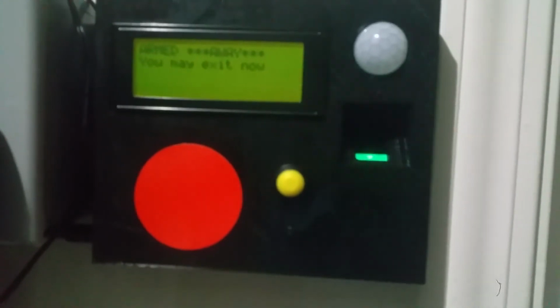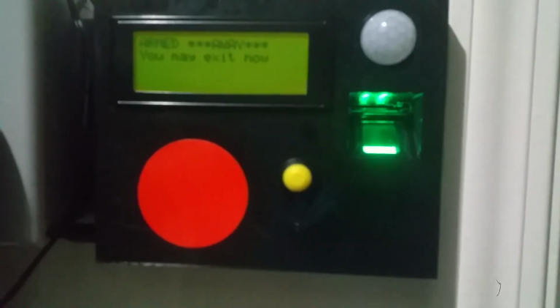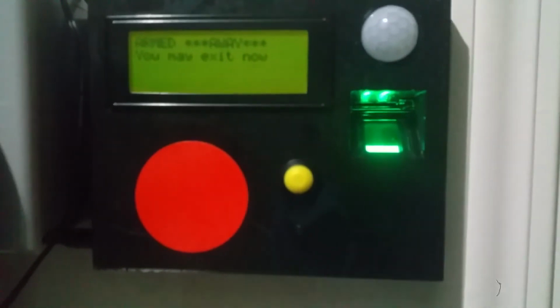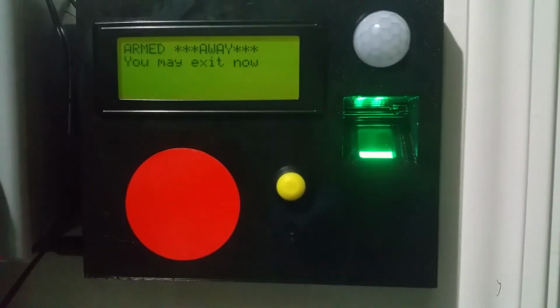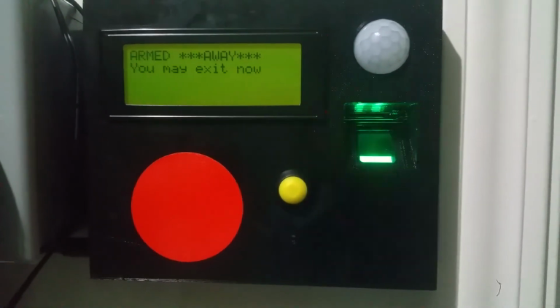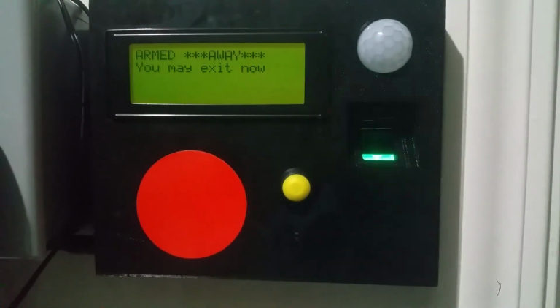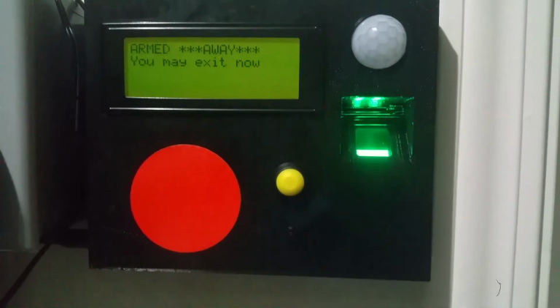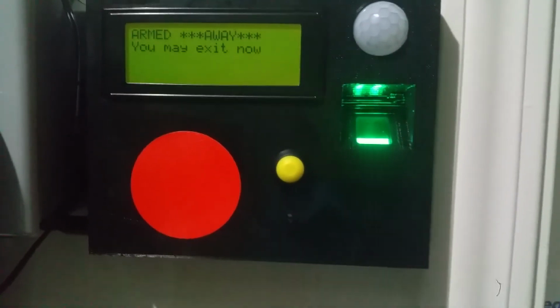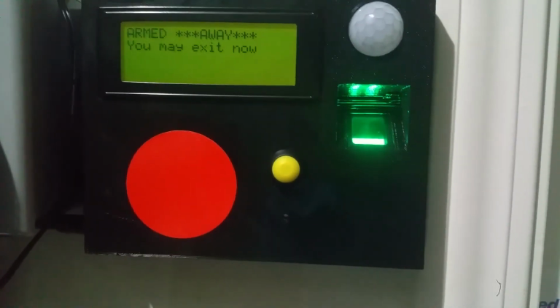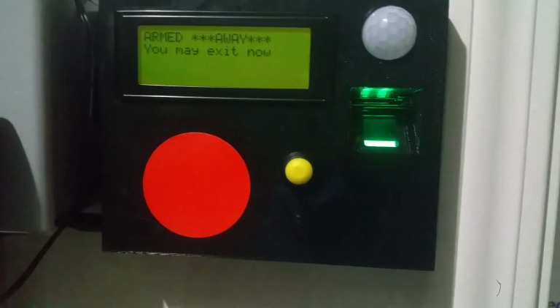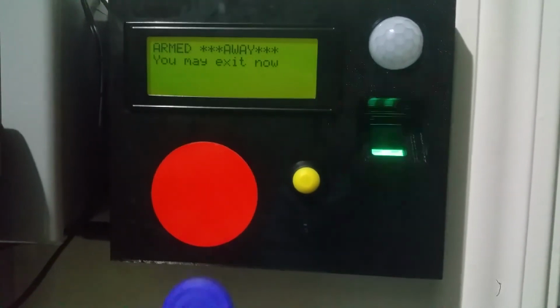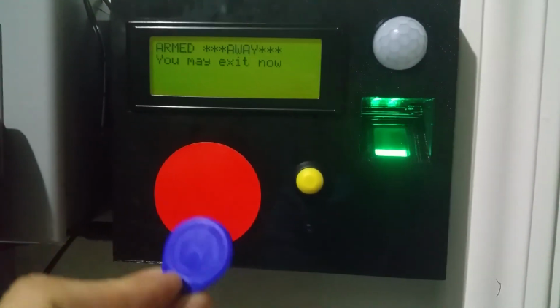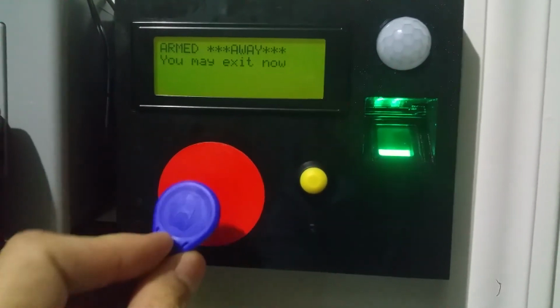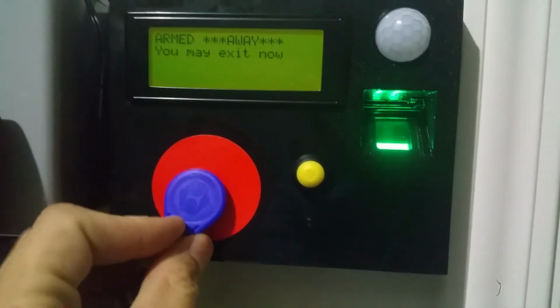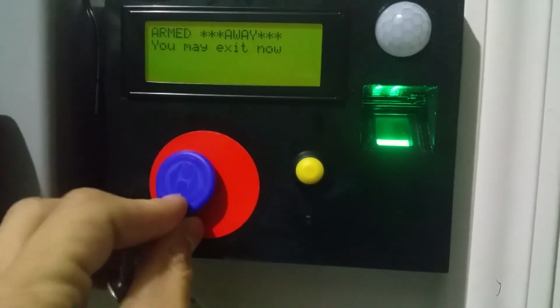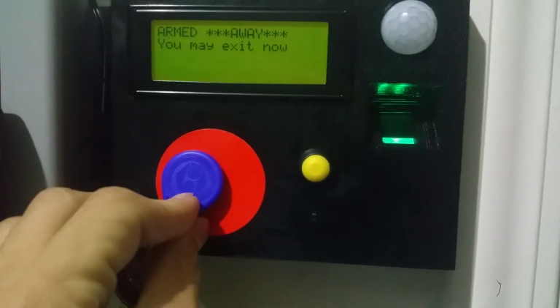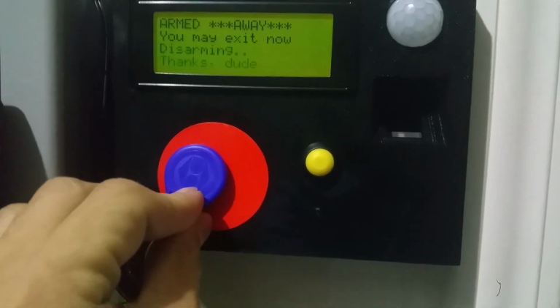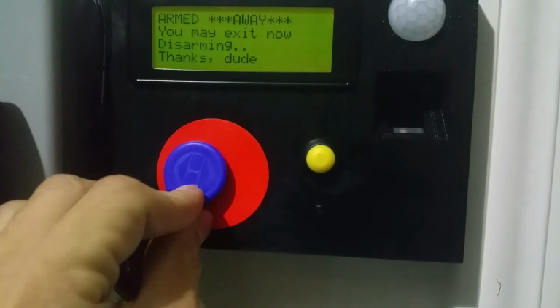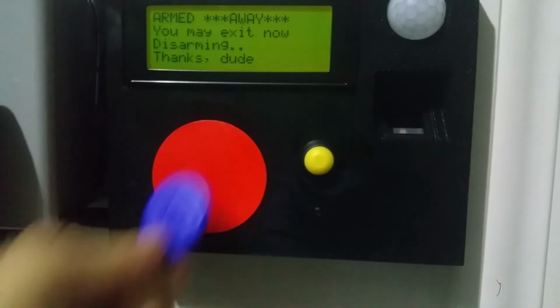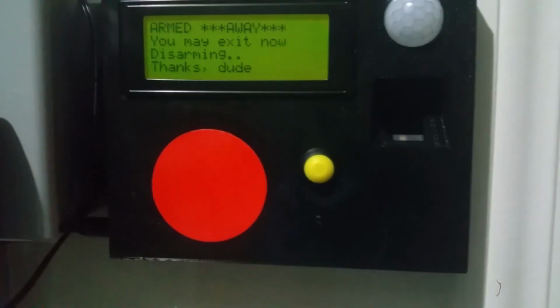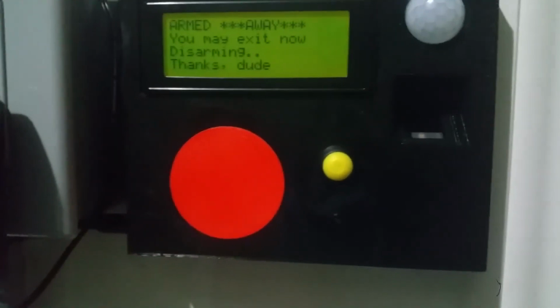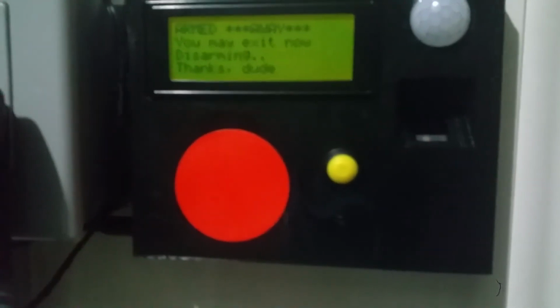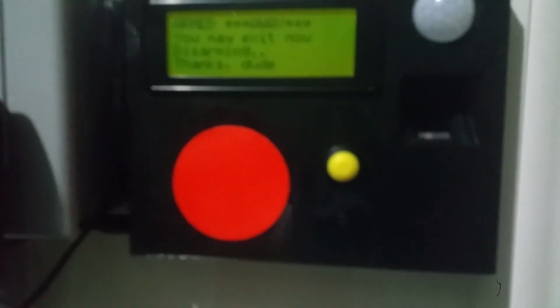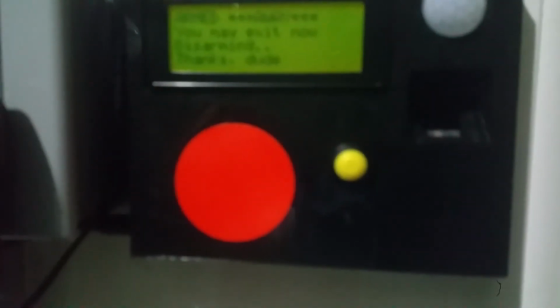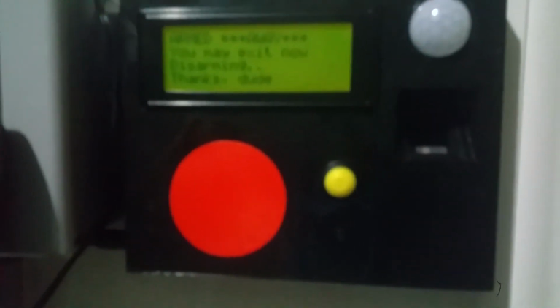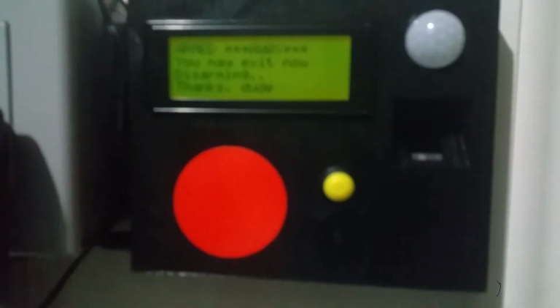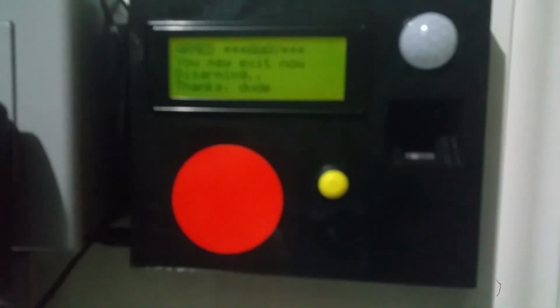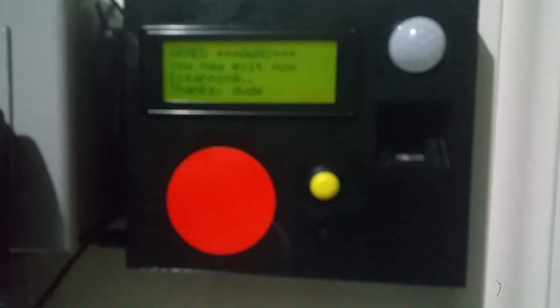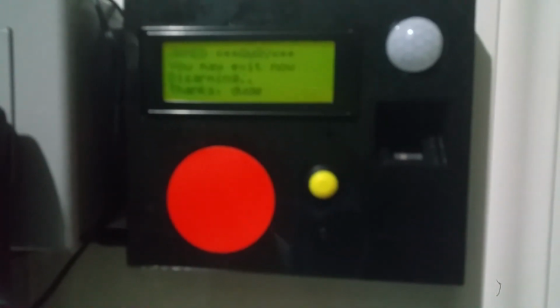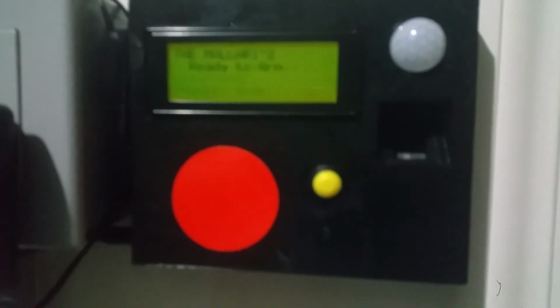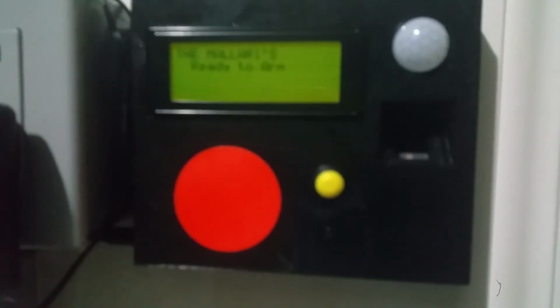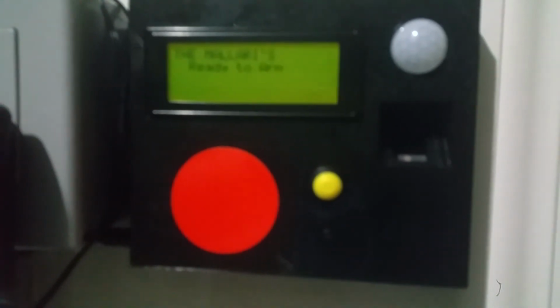I can always just use the keychain, just like how it was before. Cool.